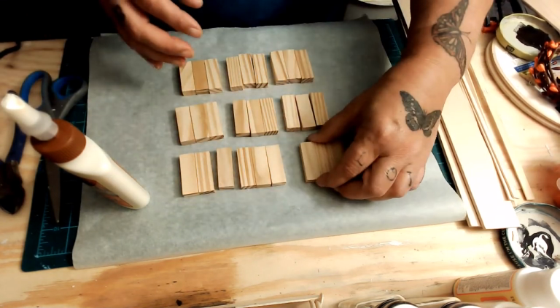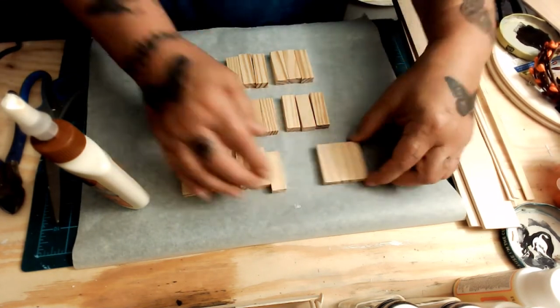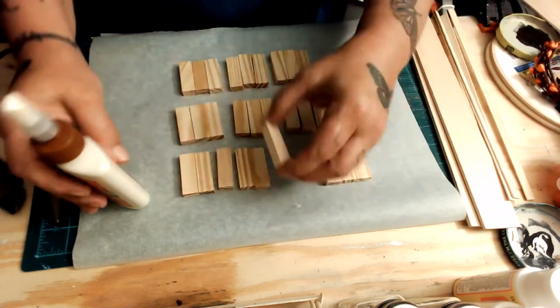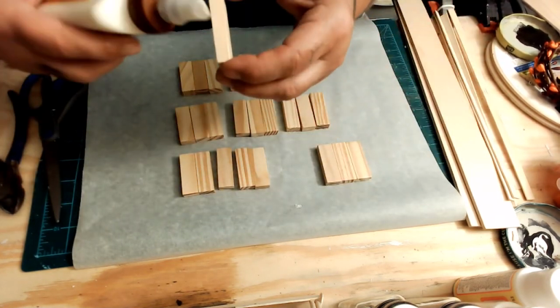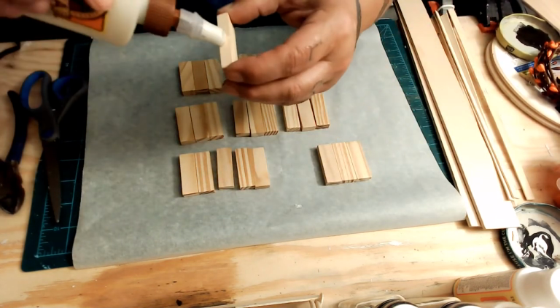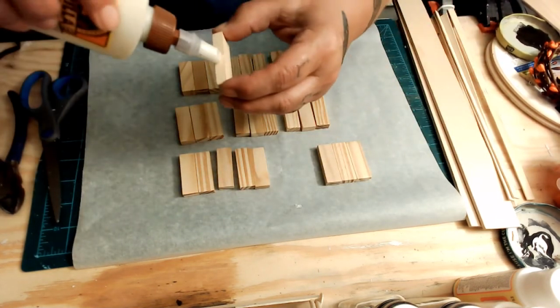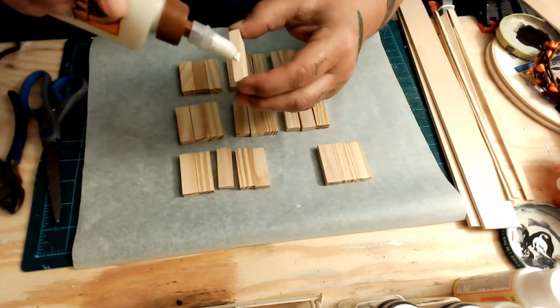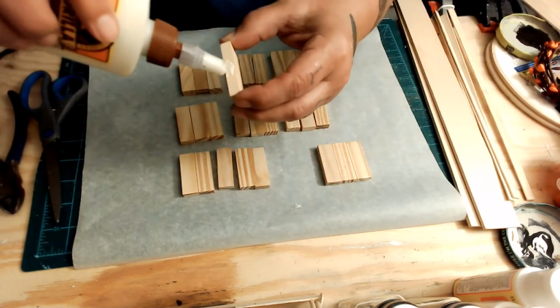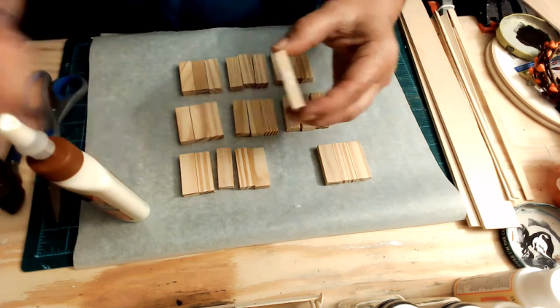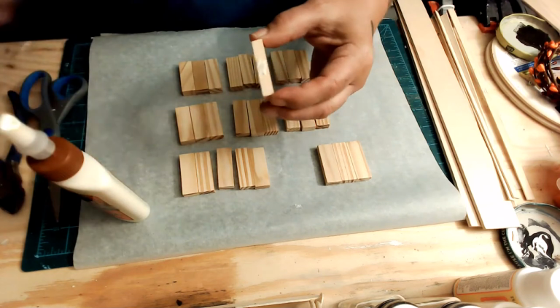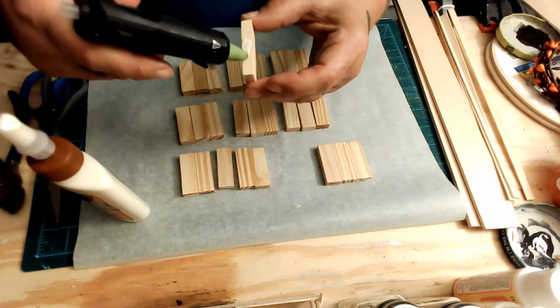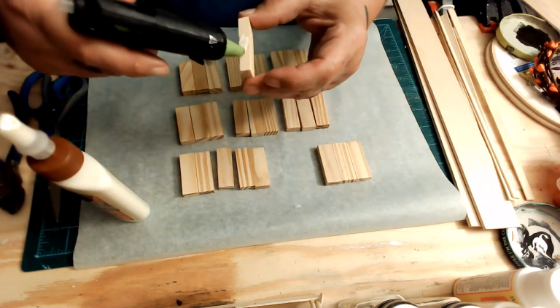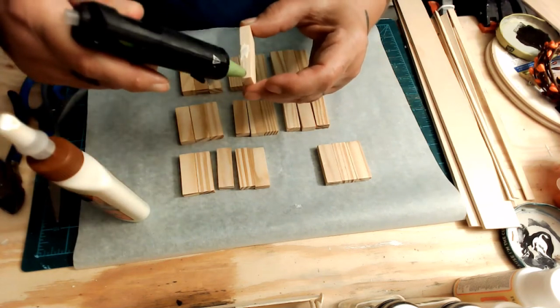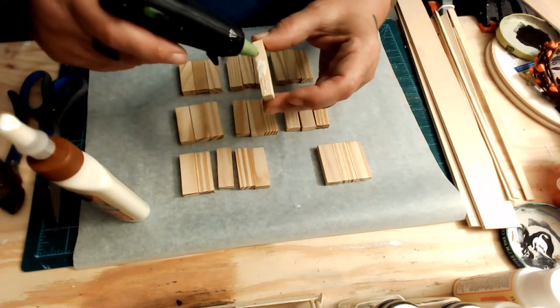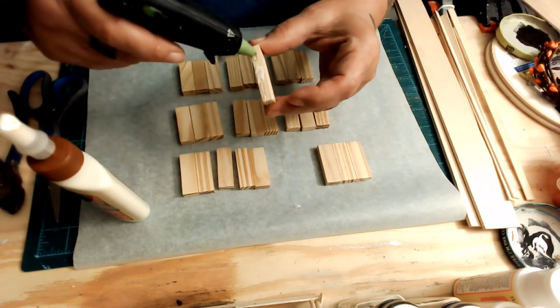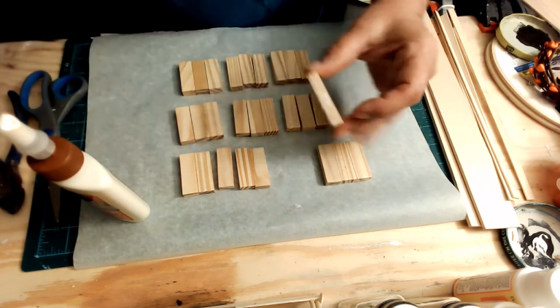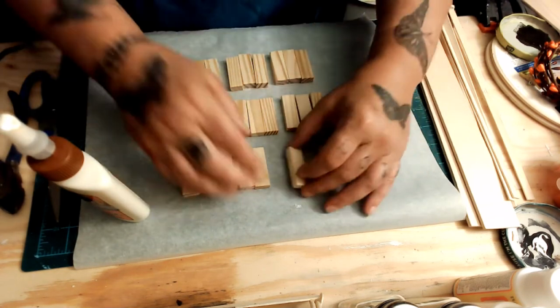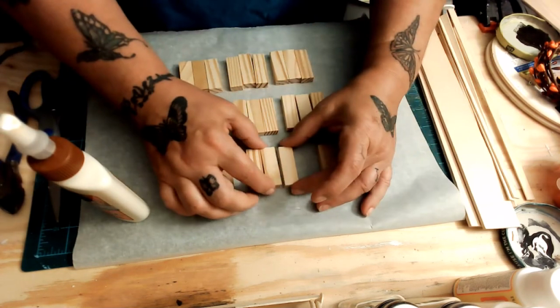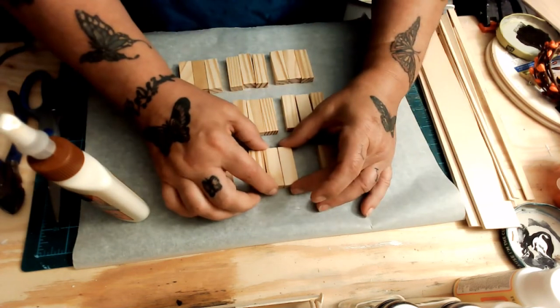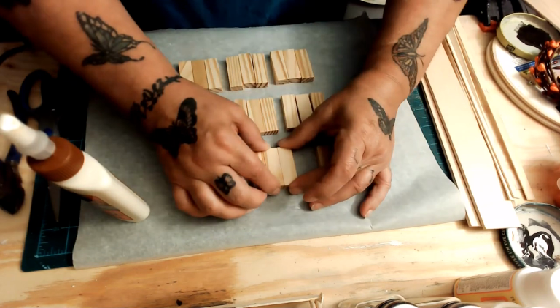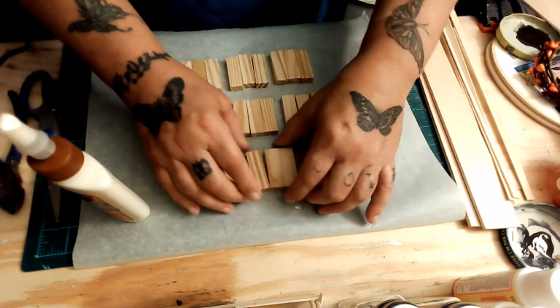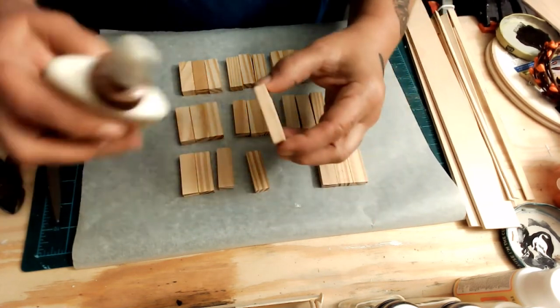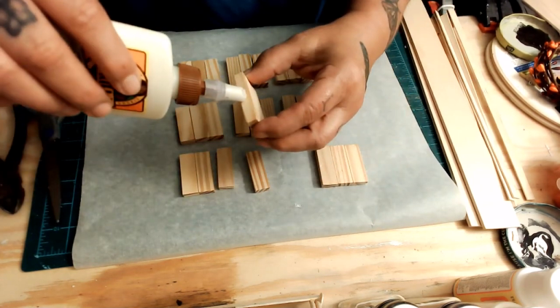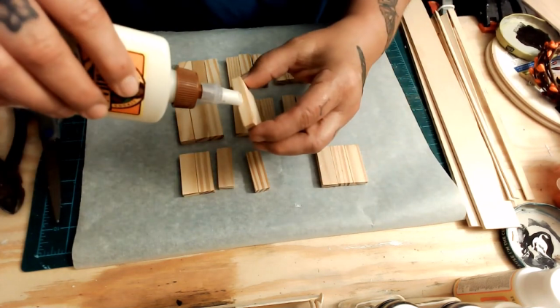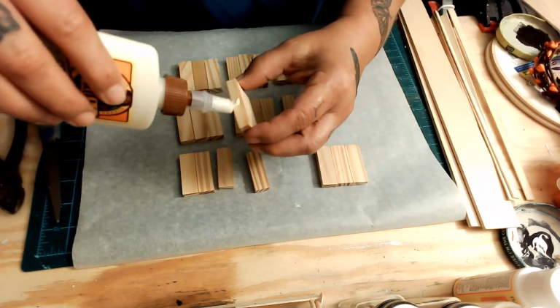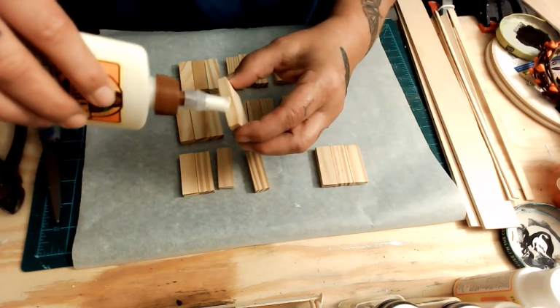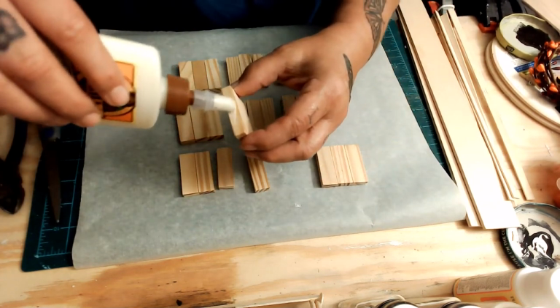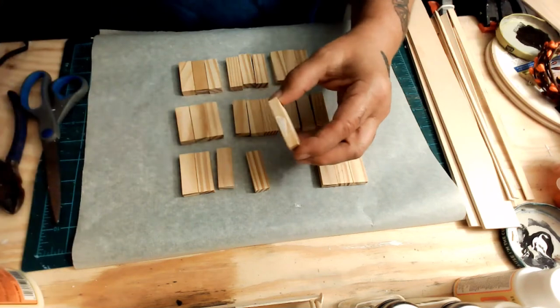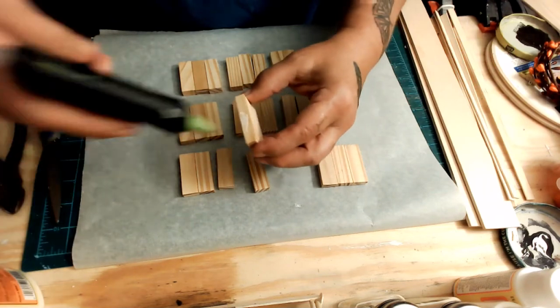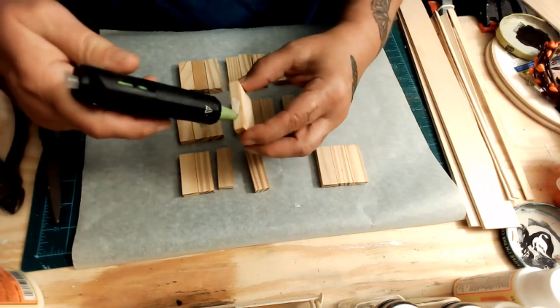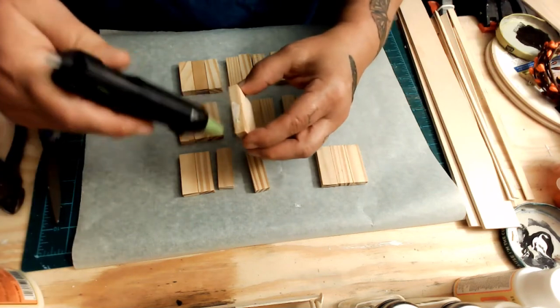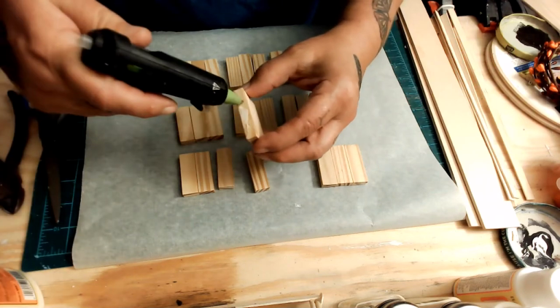You're gonna make the nine sets of three. I use hot glue and wood glue.